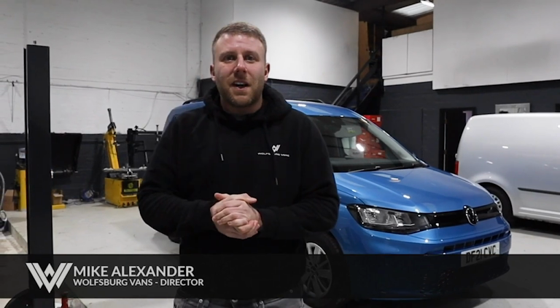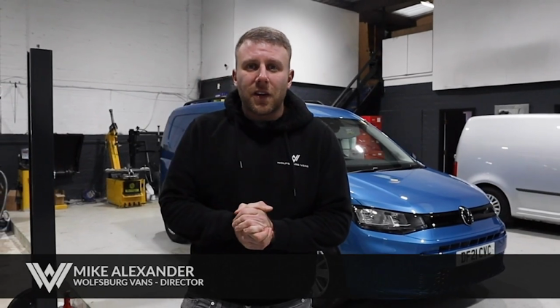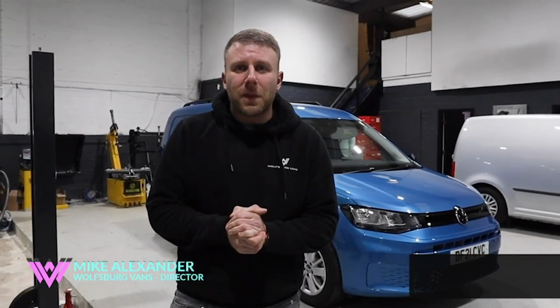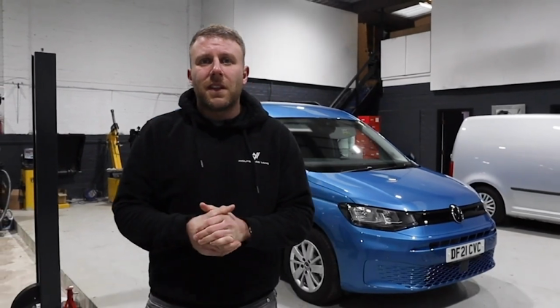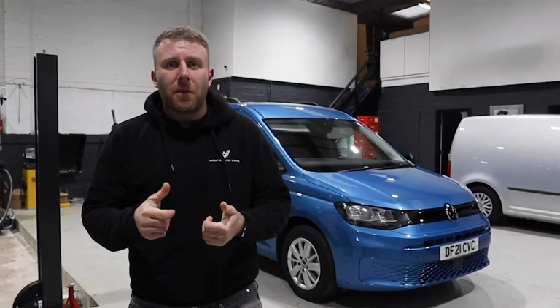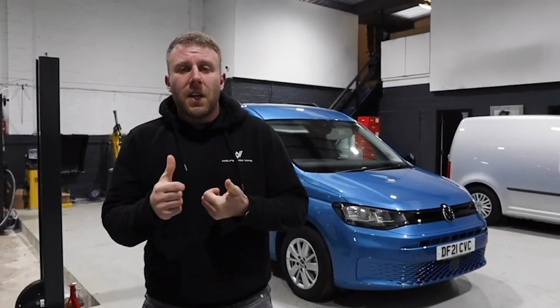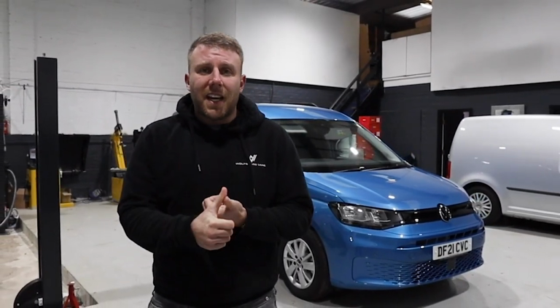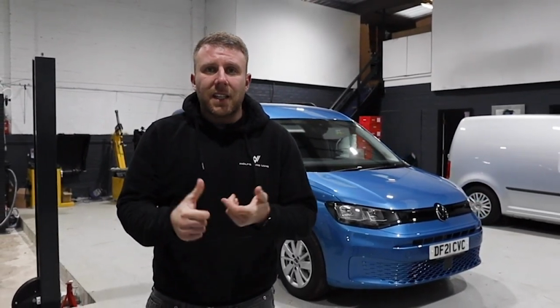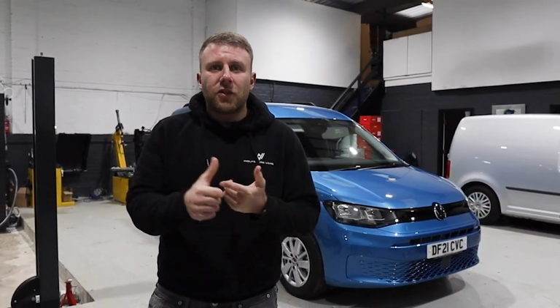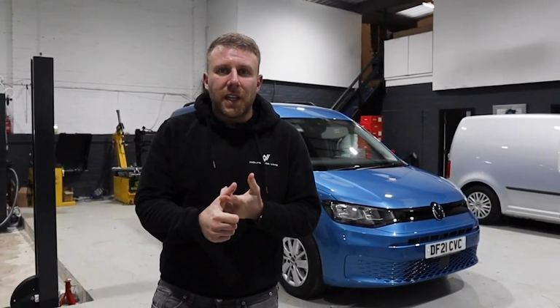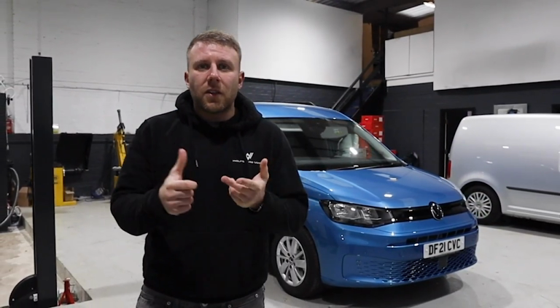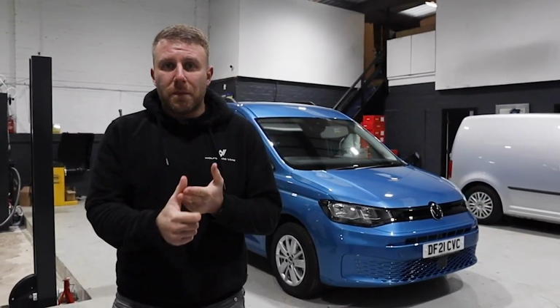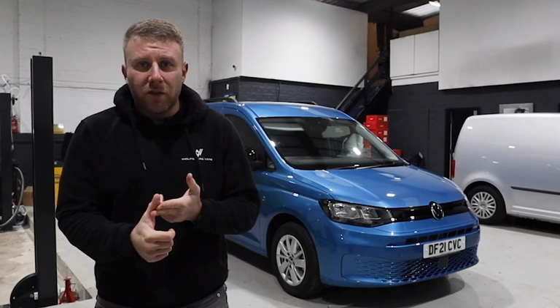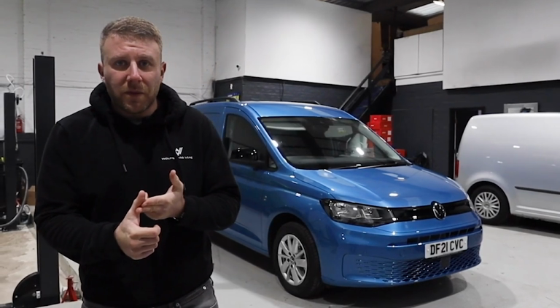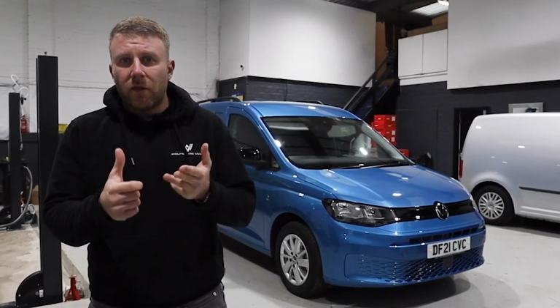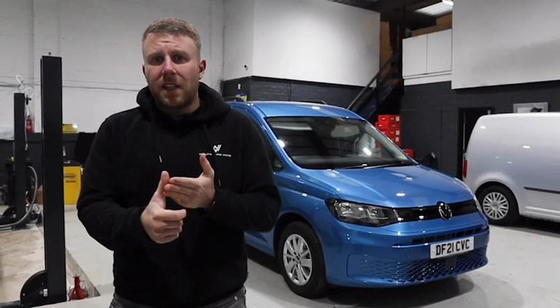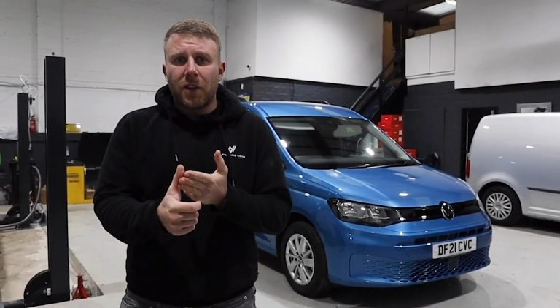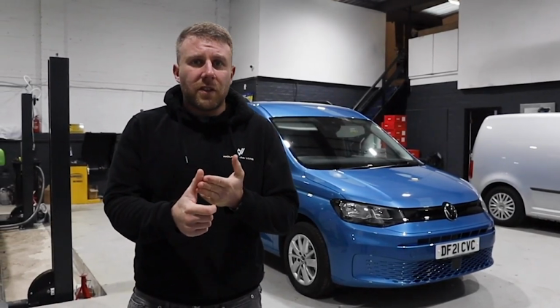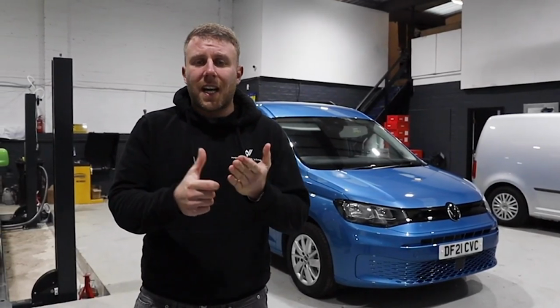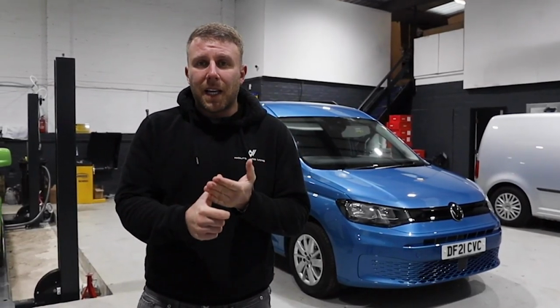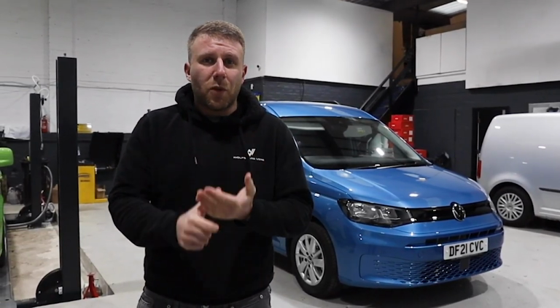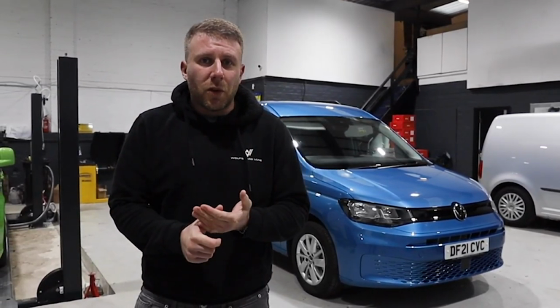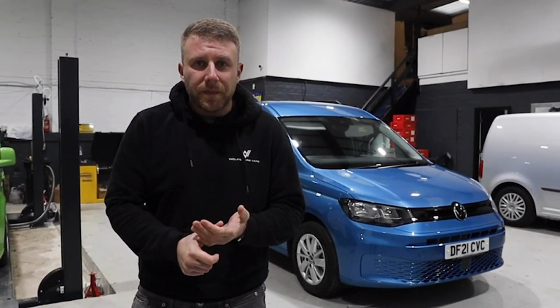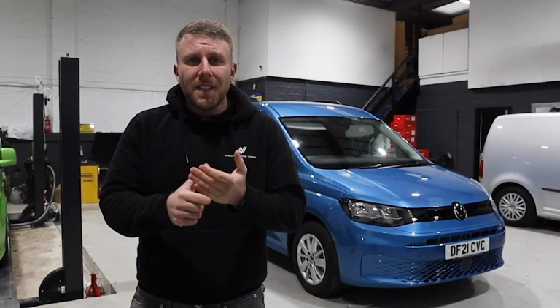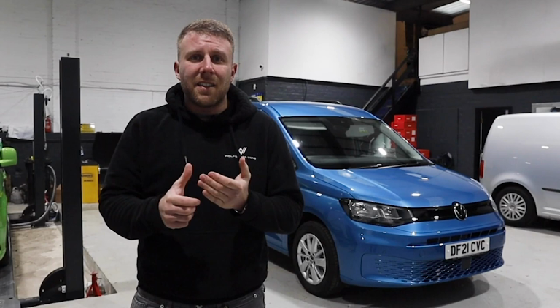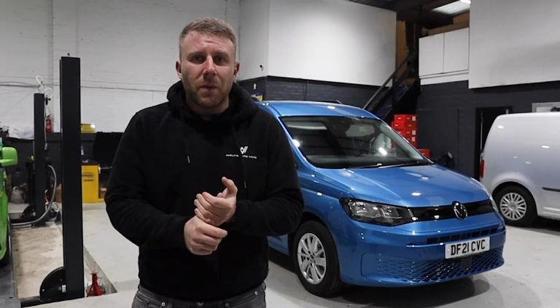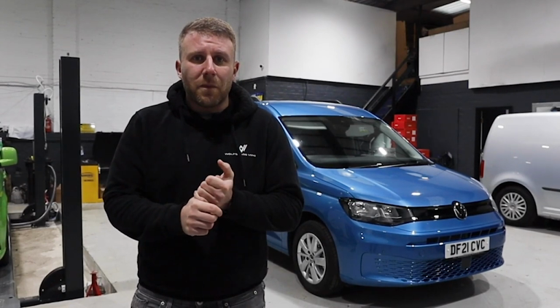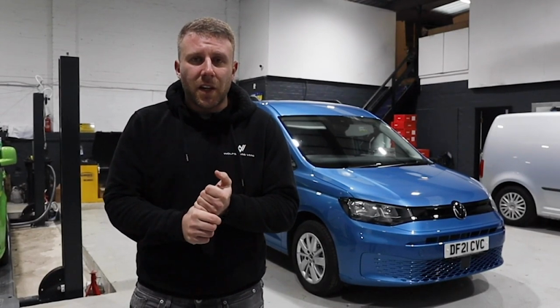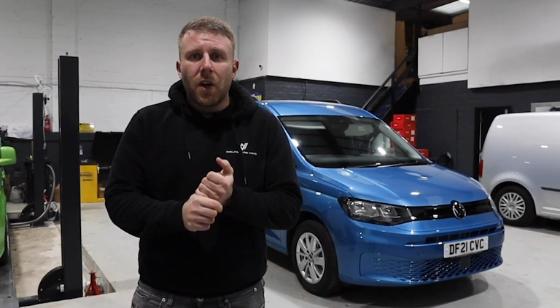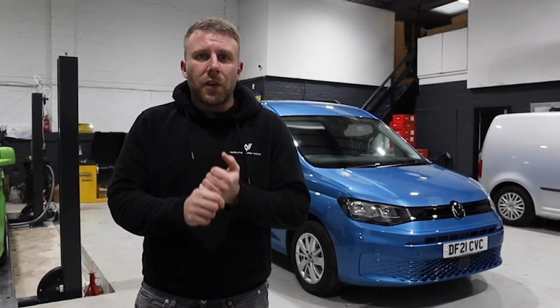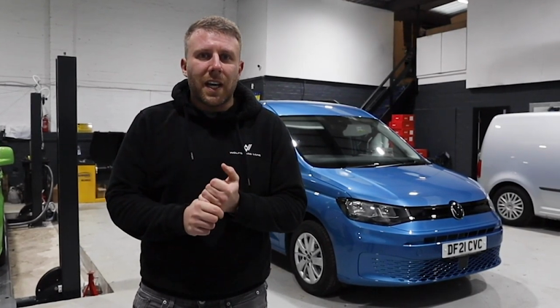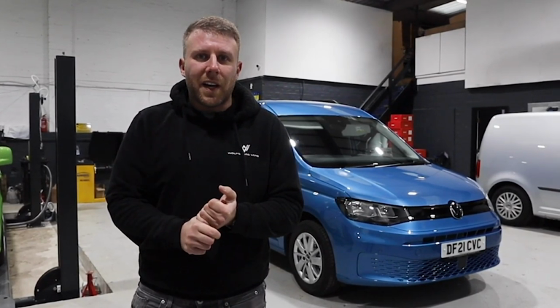If you haven't heard of us, we do everything from styling, tuning, custom paint jobs, rear seat conversions, carpet lining and much more. And today we're going to film a video on the new Caddy 5.